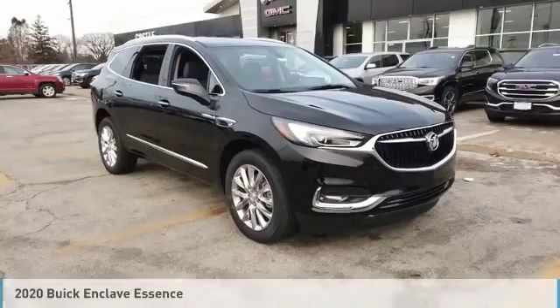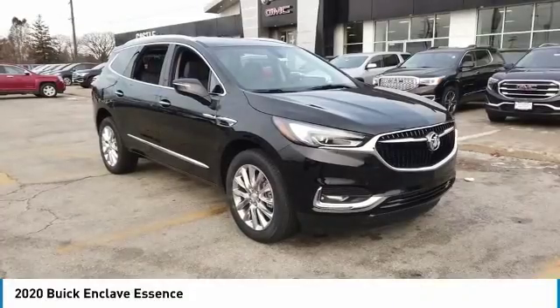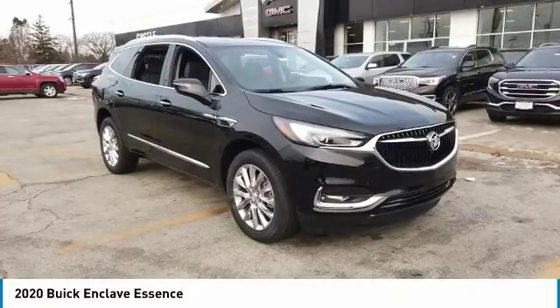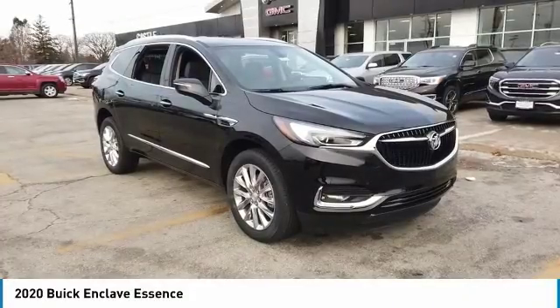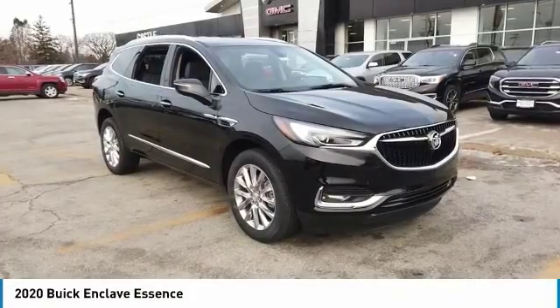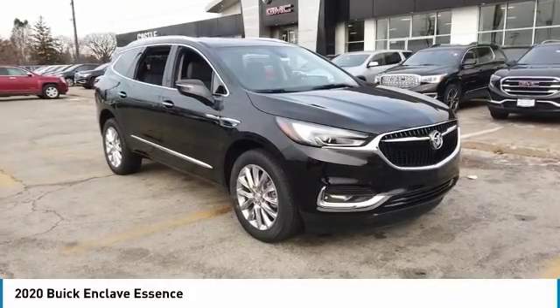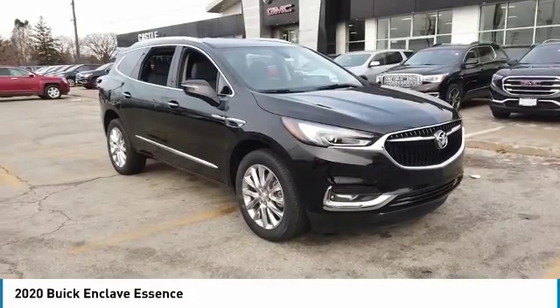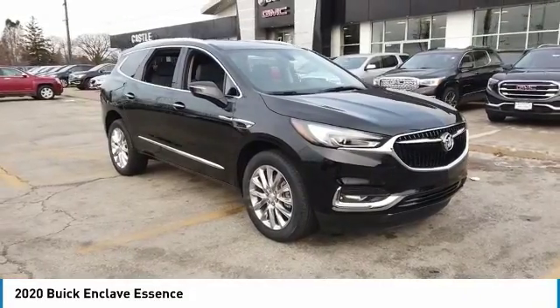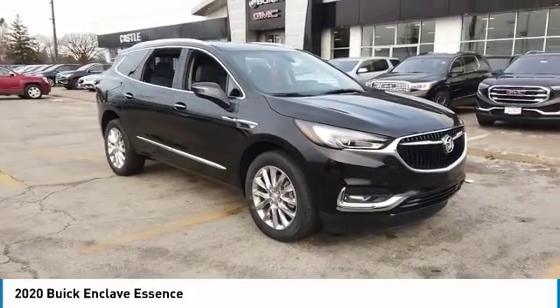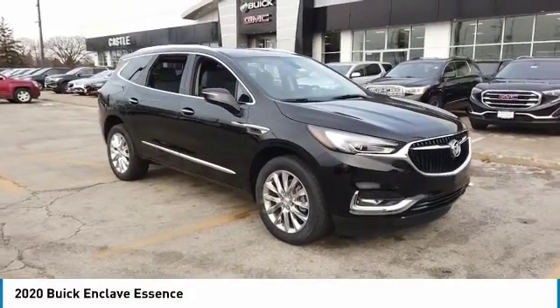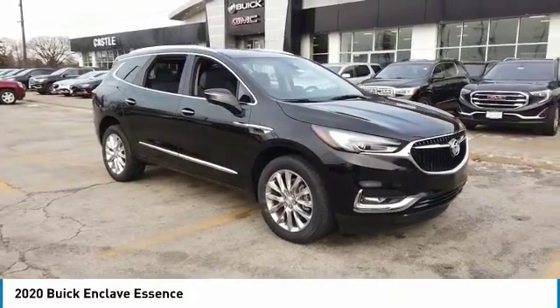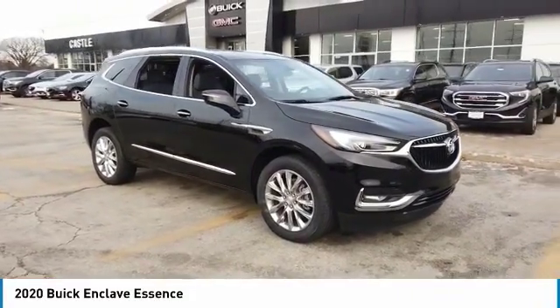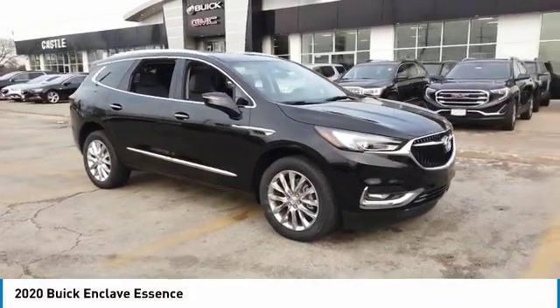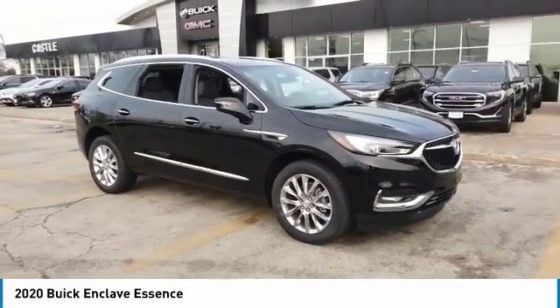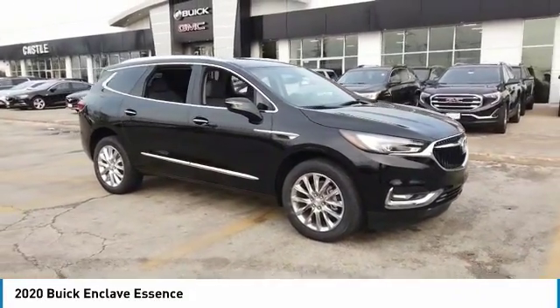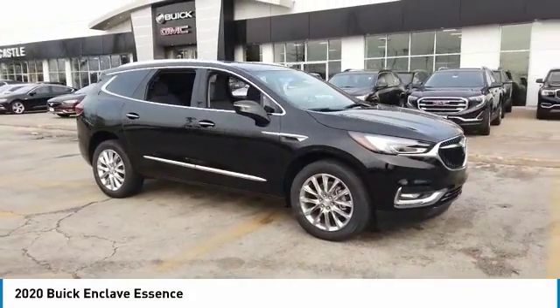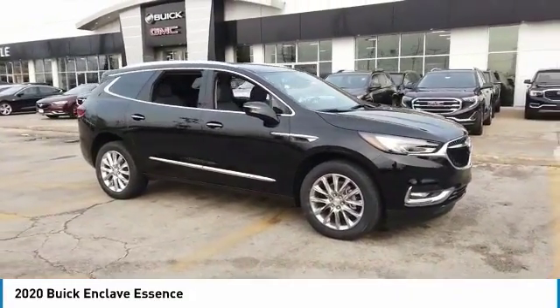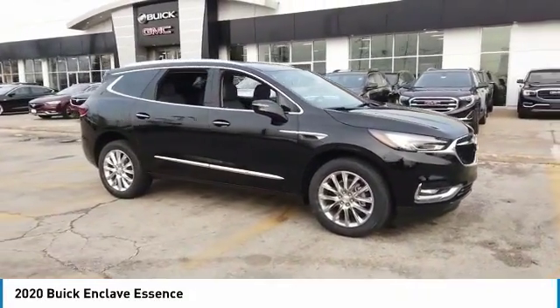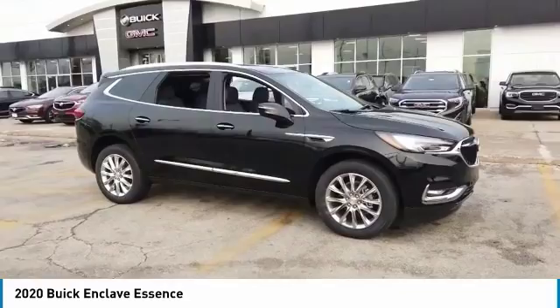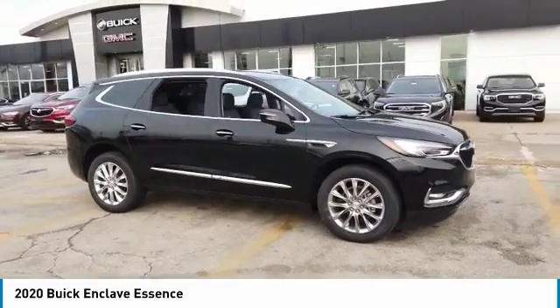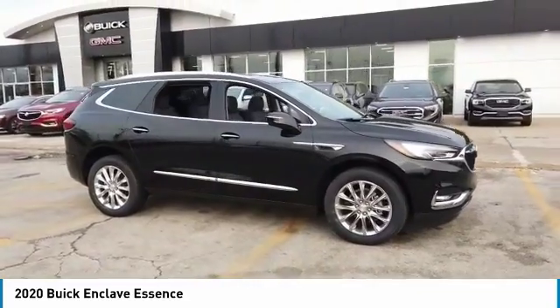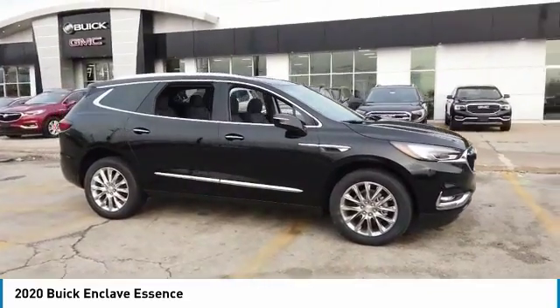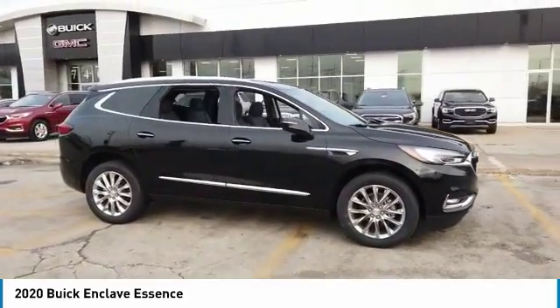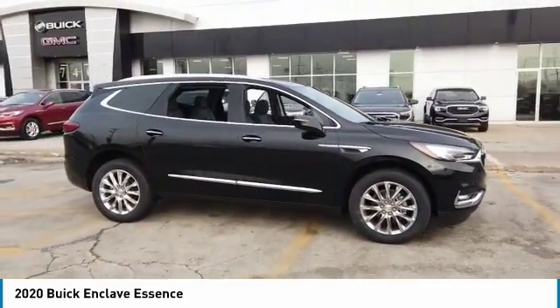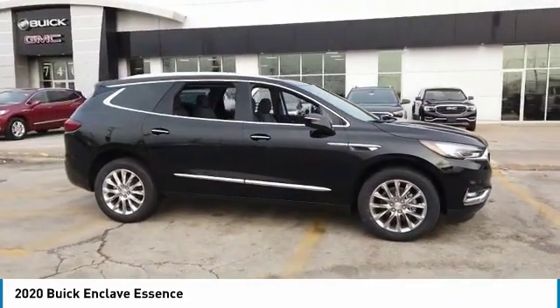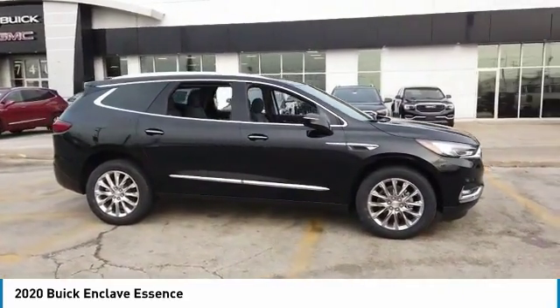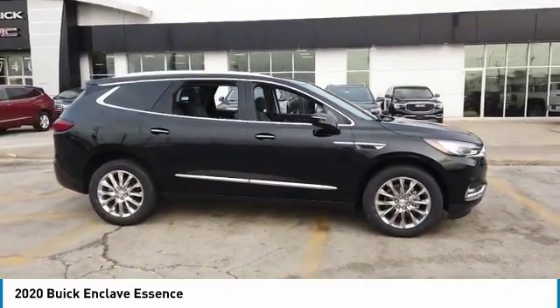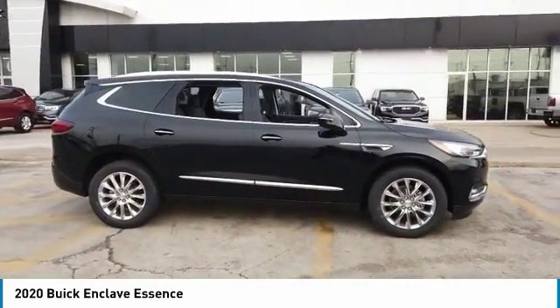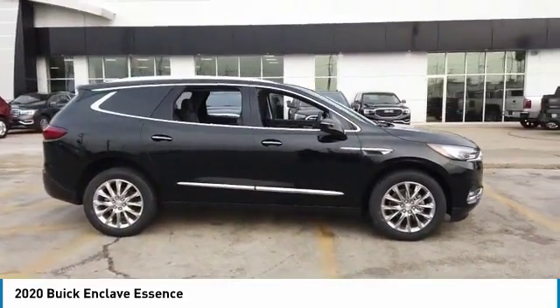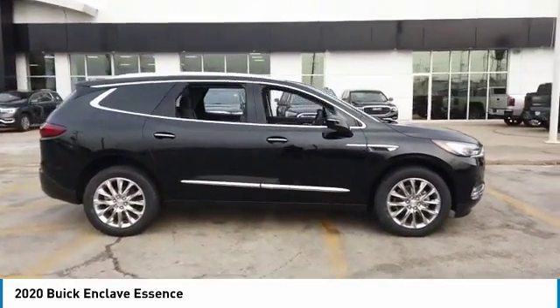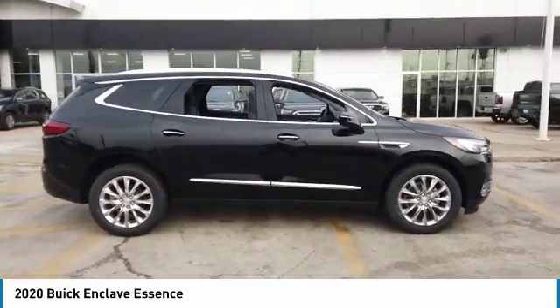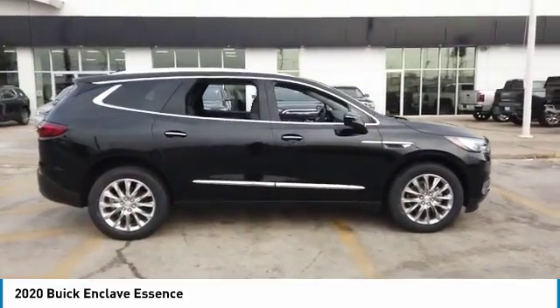Come test drive the 2020 Enclave. The Enclave offers three rows of seats, standard, with seating for up to eight passengers.